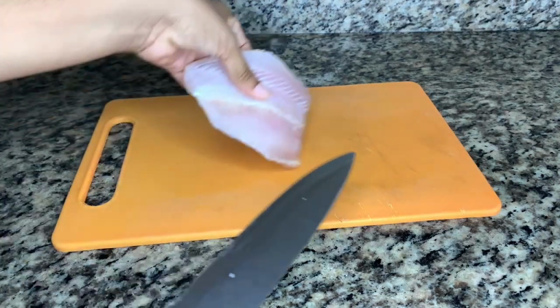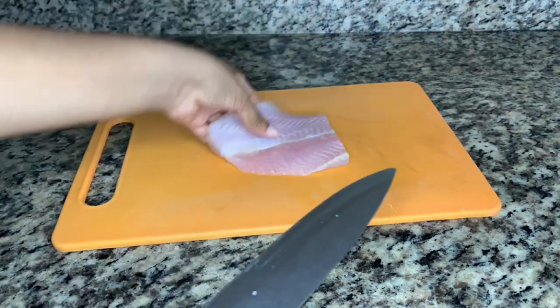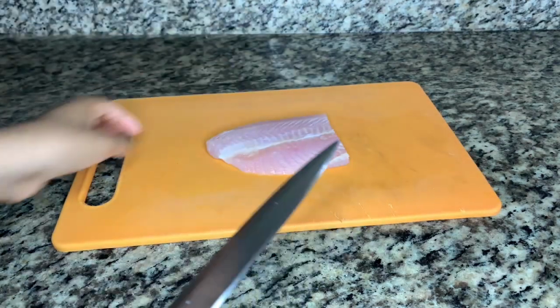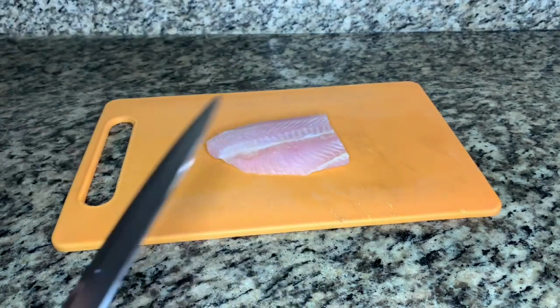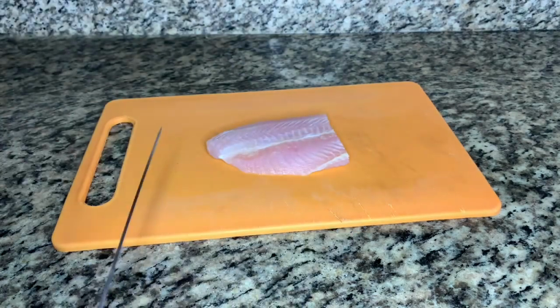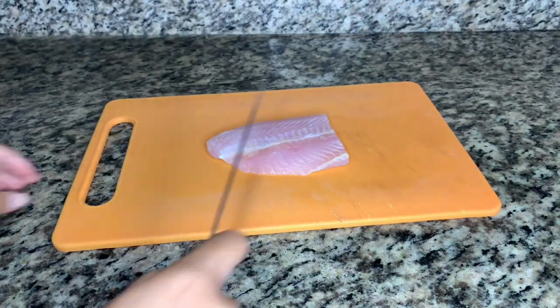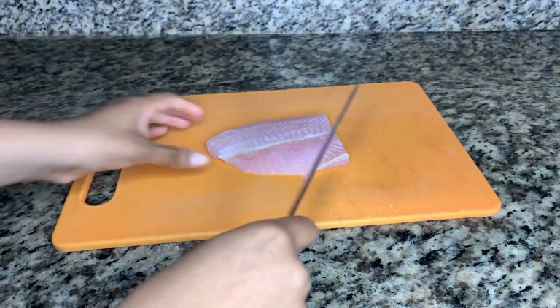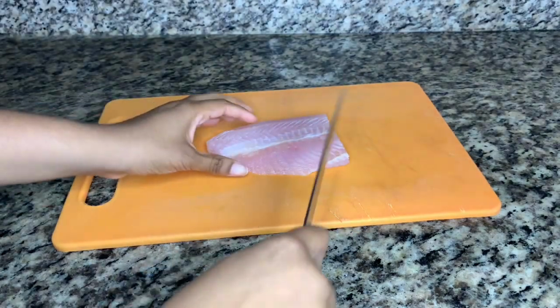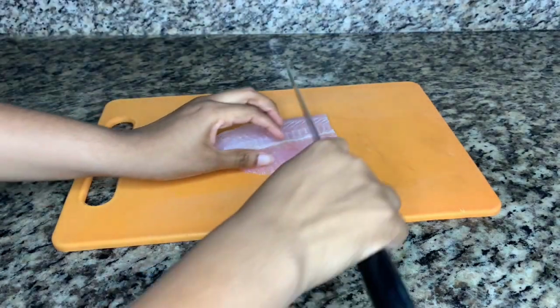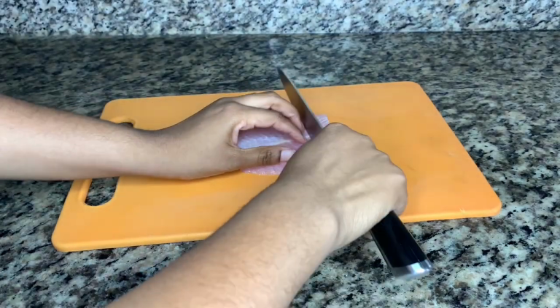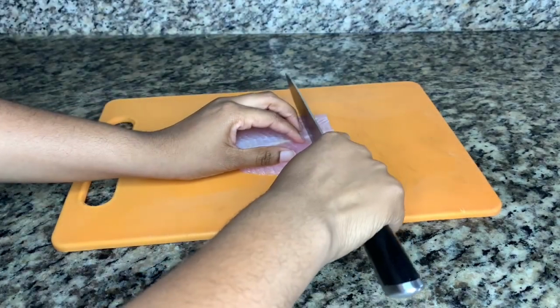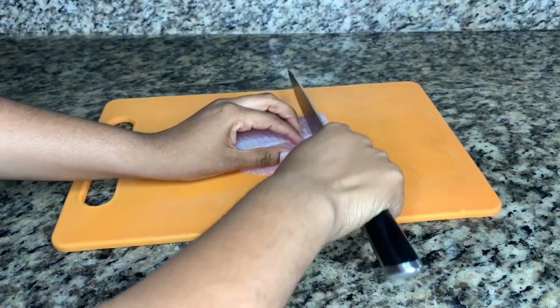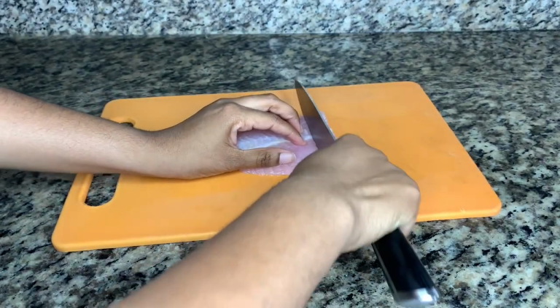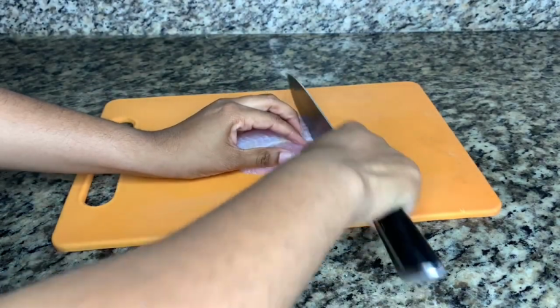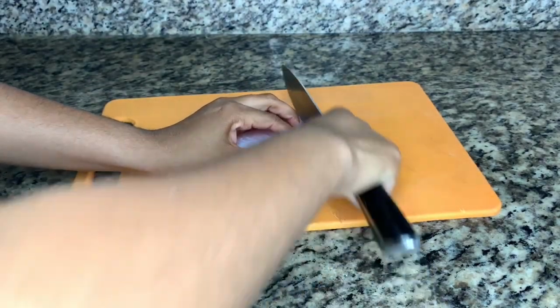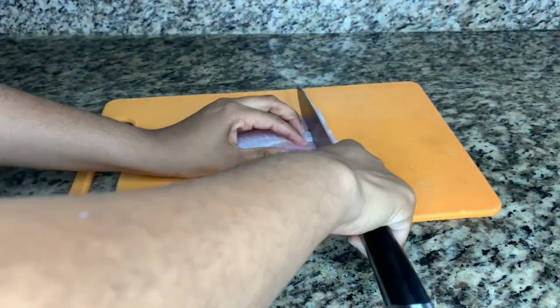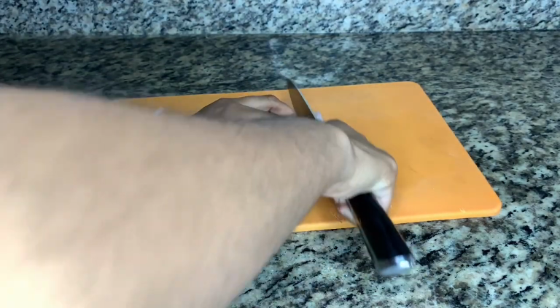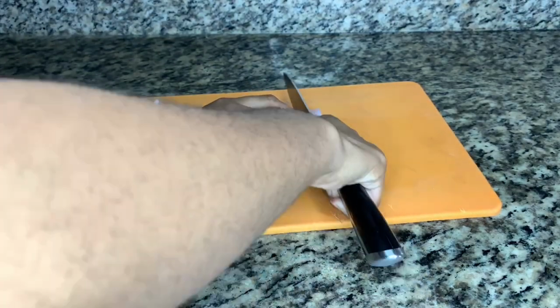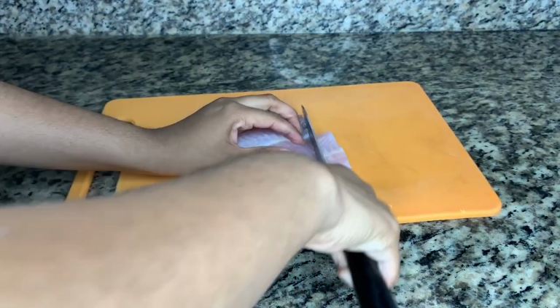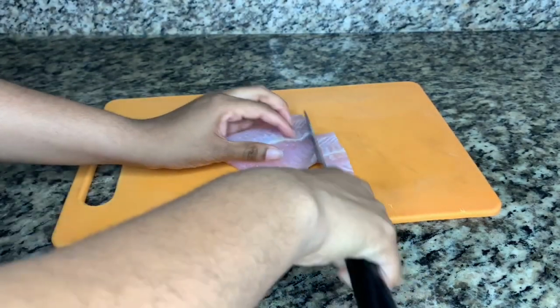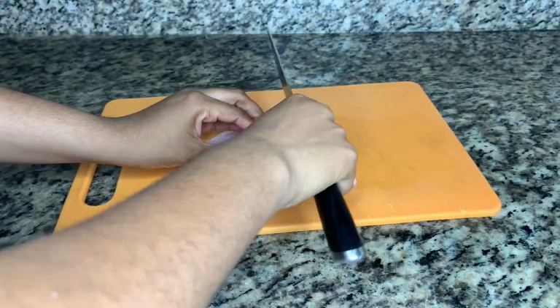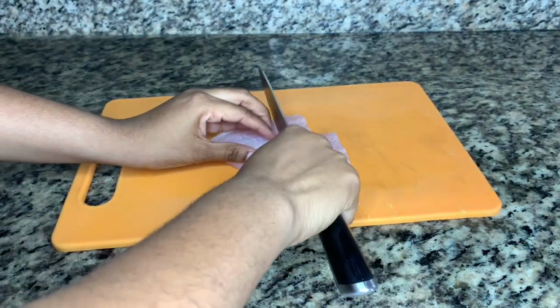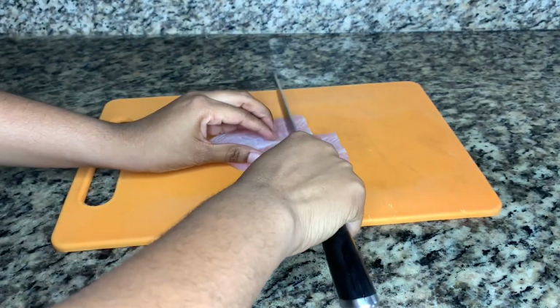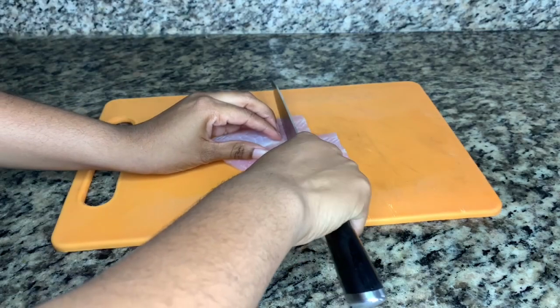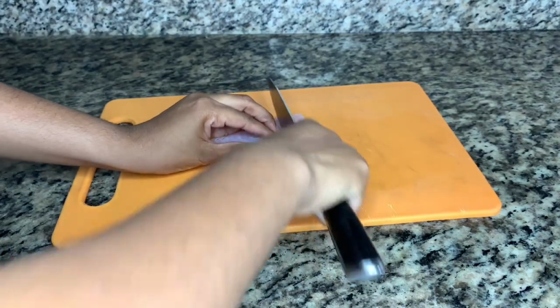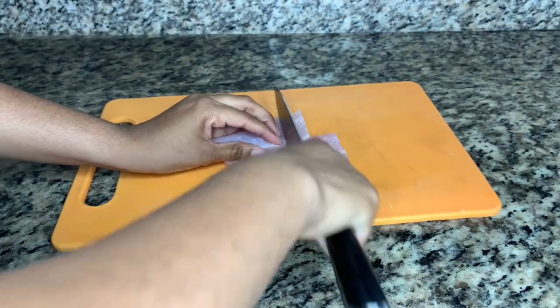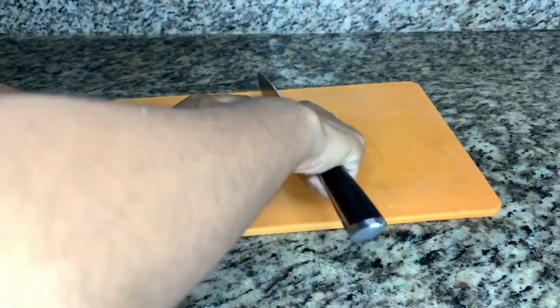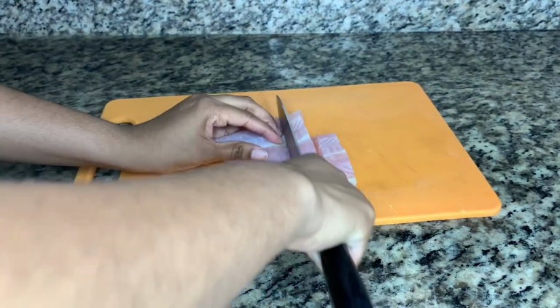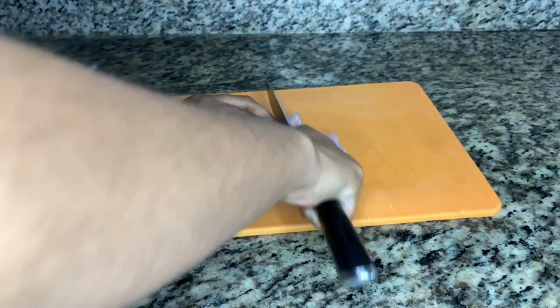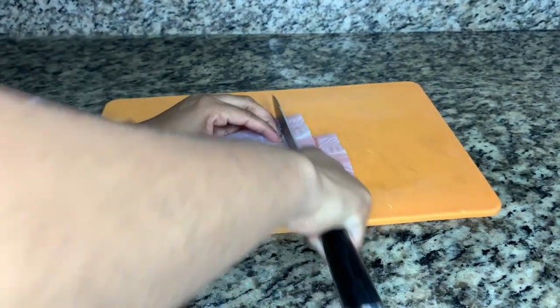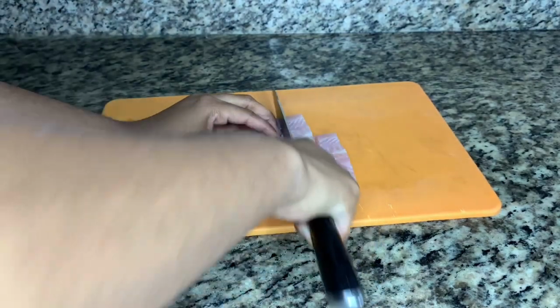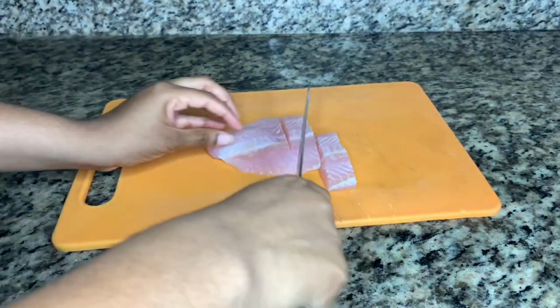First we get our basa fish and we split it in two because we're just making one serving, and we're going to slice that up and season well.